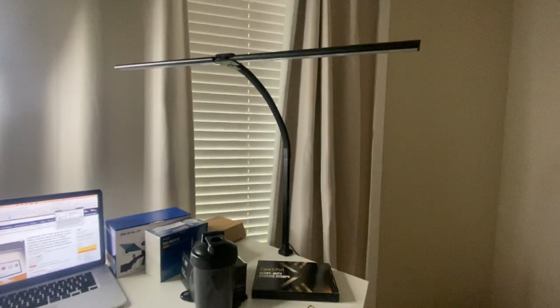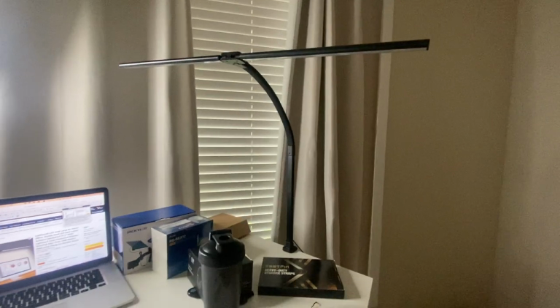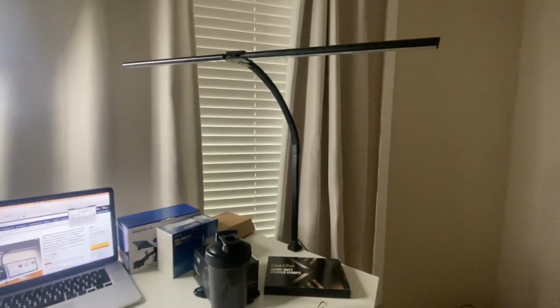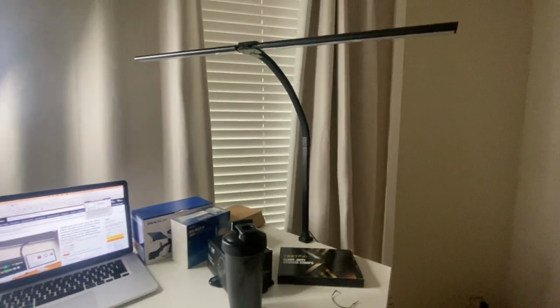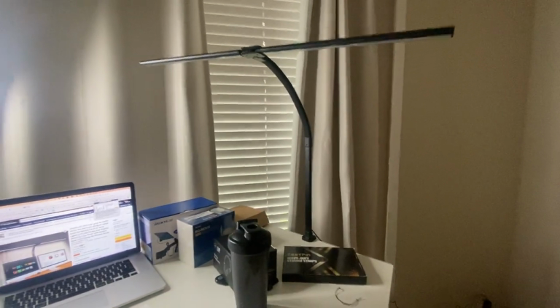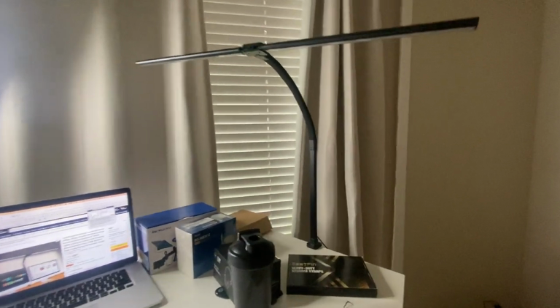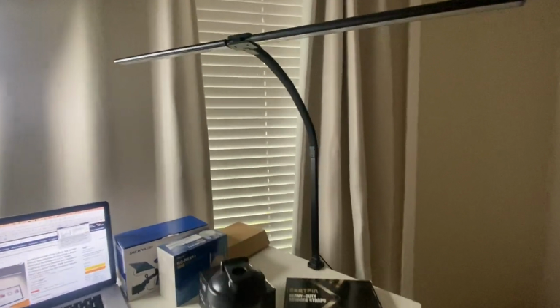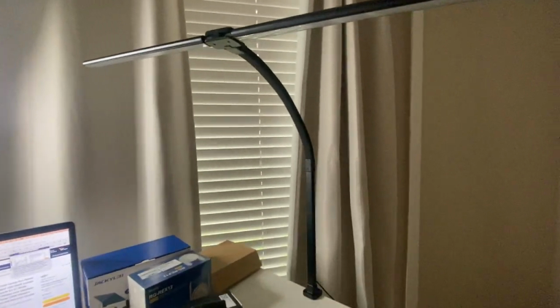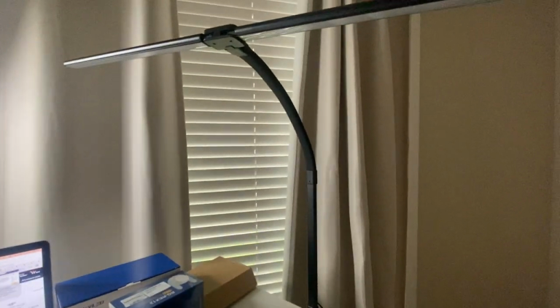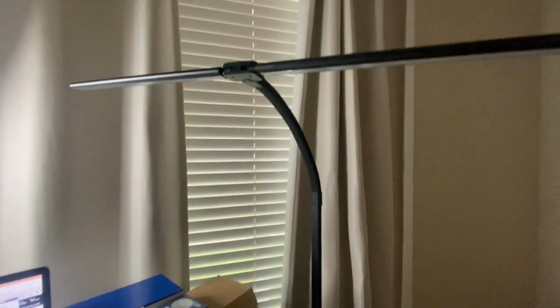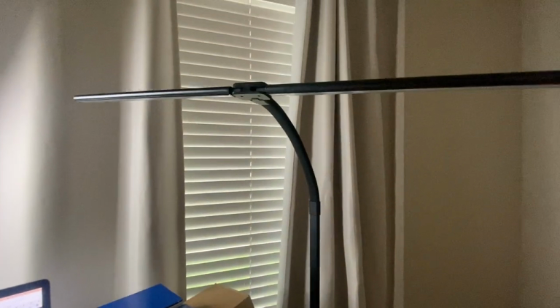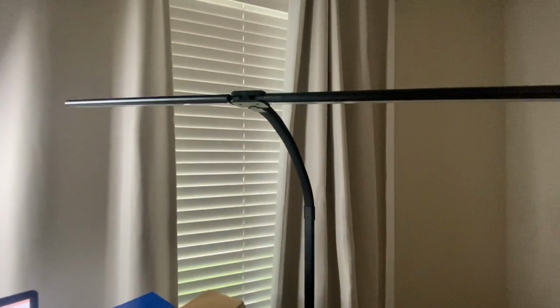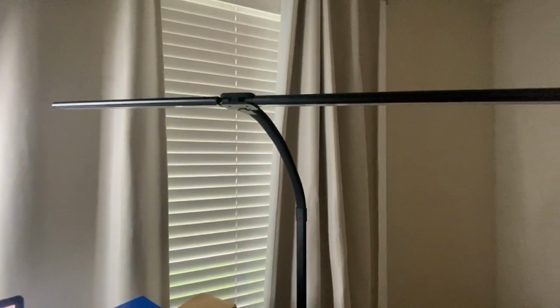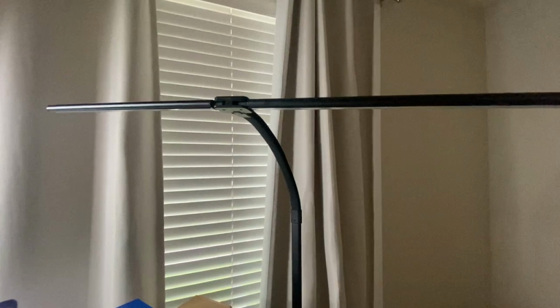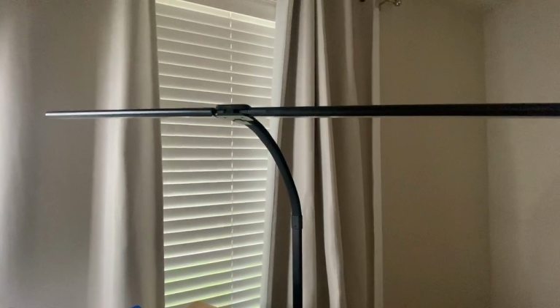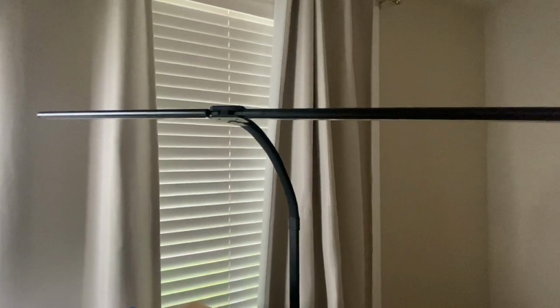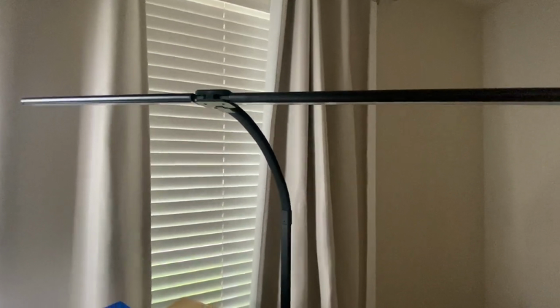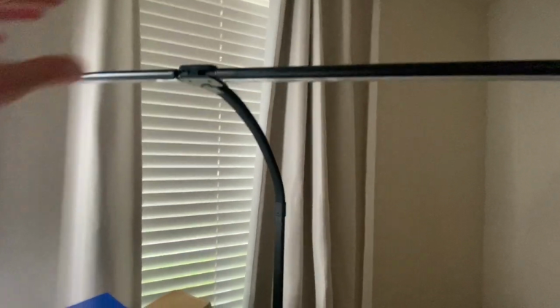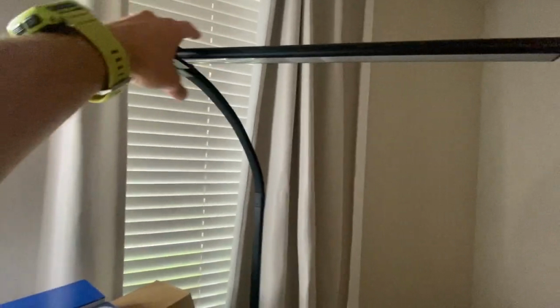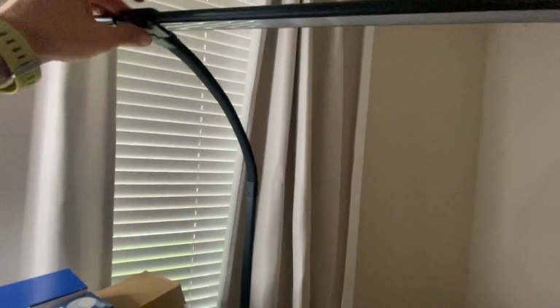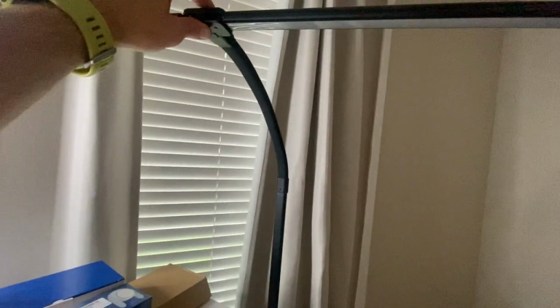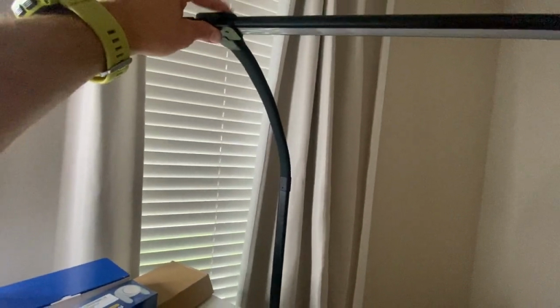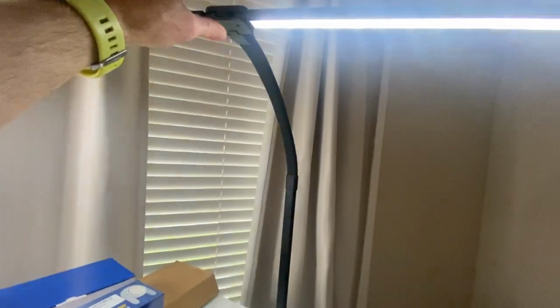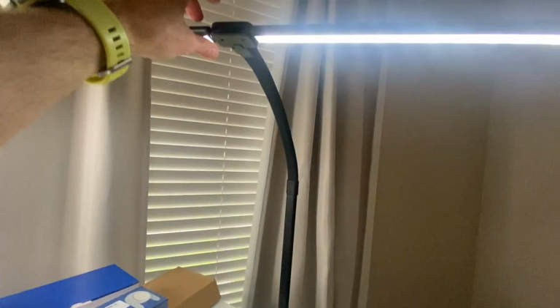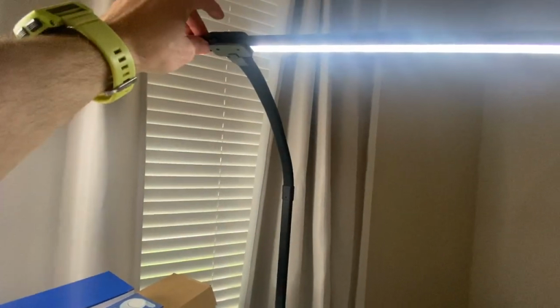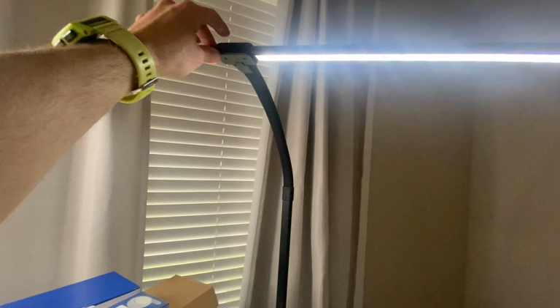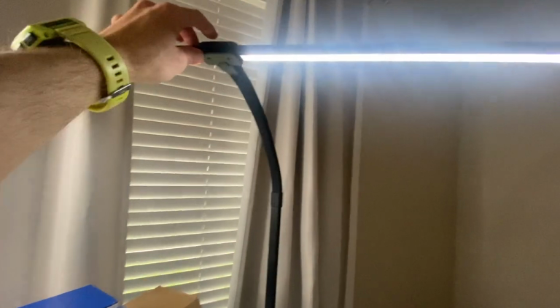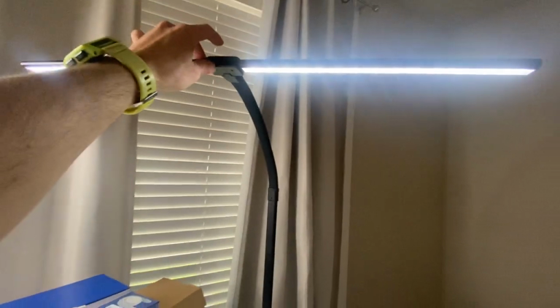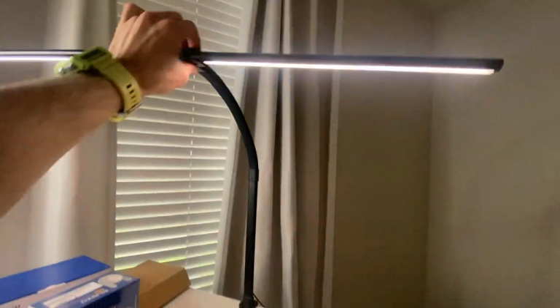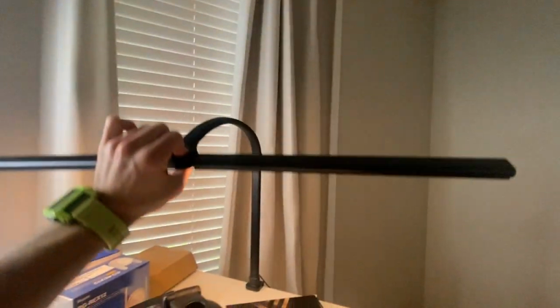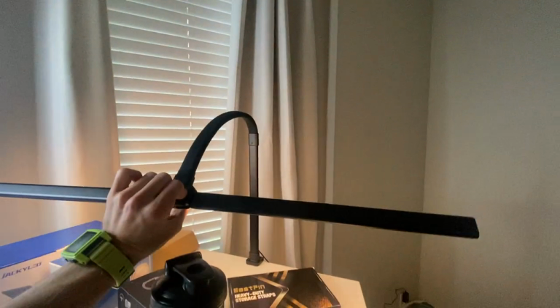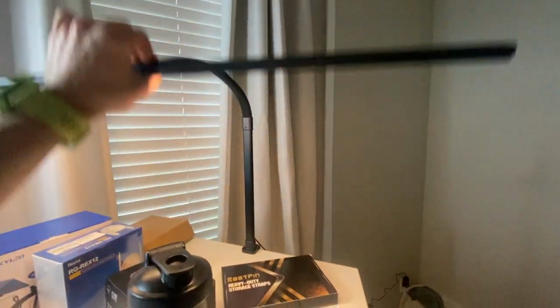All right, guys, this is my review of the Leeds Goods LED desk lamp. This thing is so freaking cool, dude. It's super flexible.